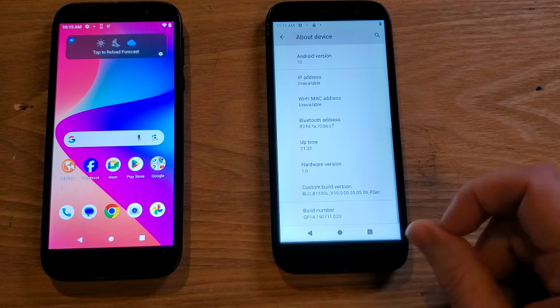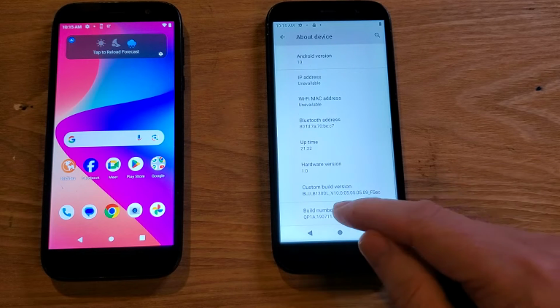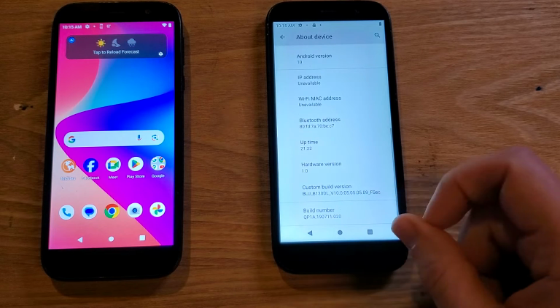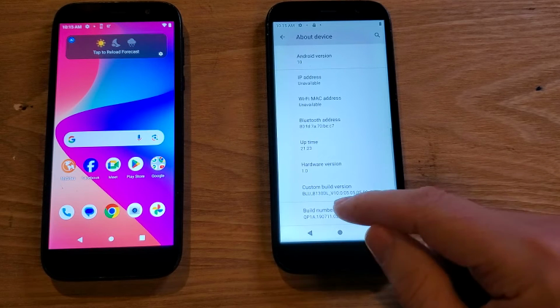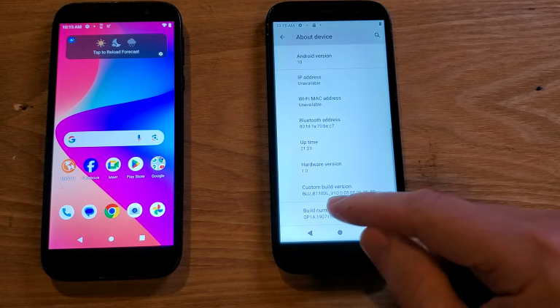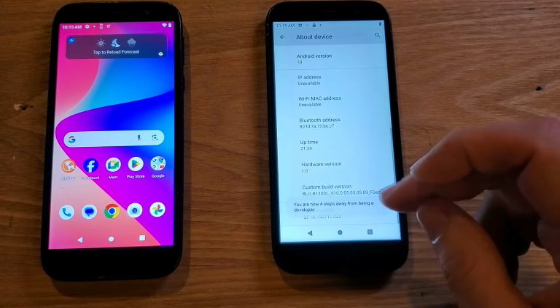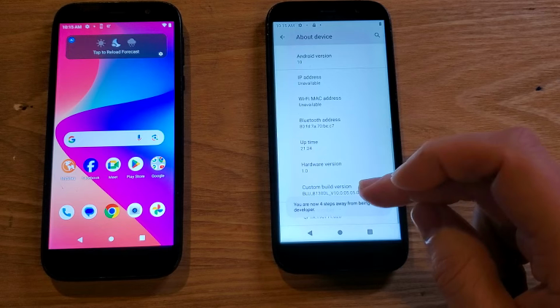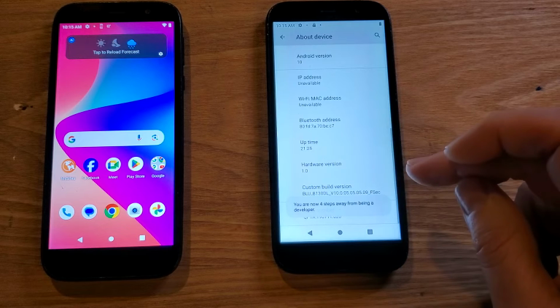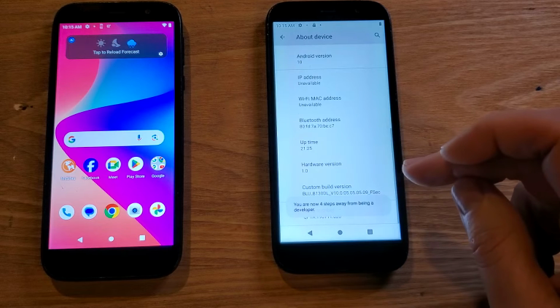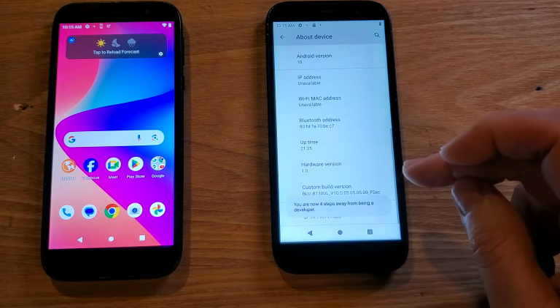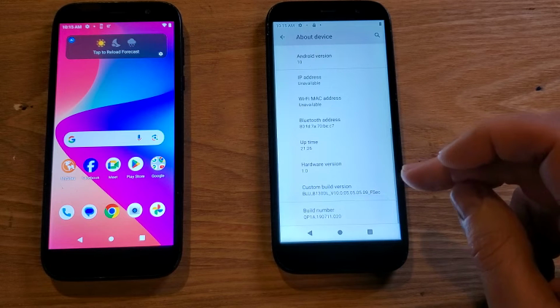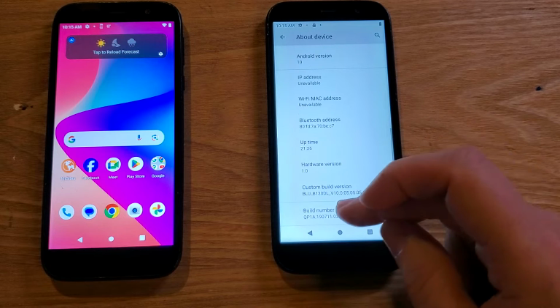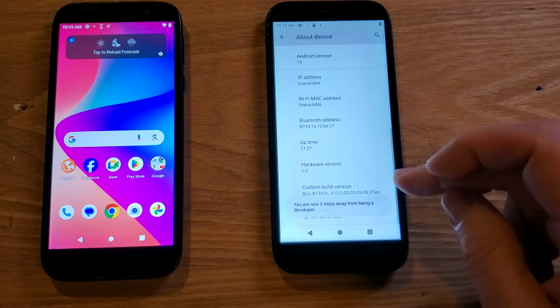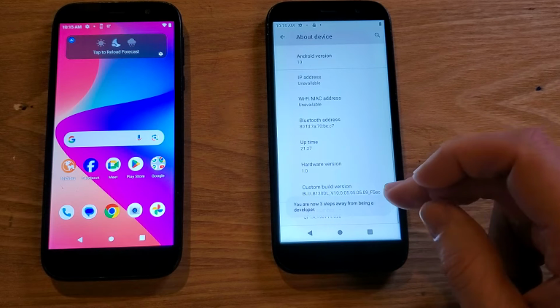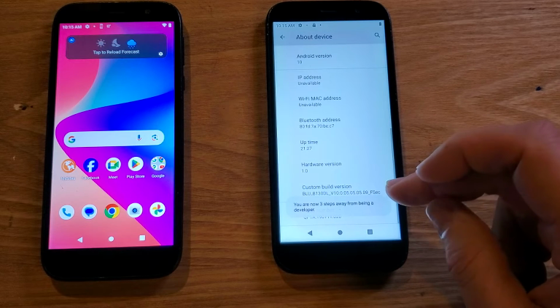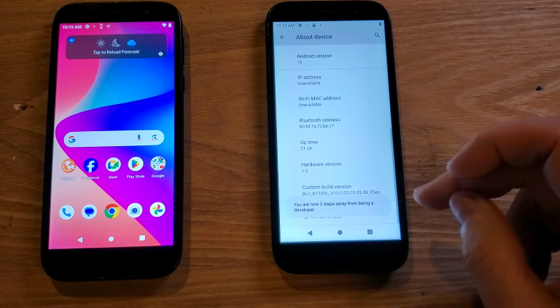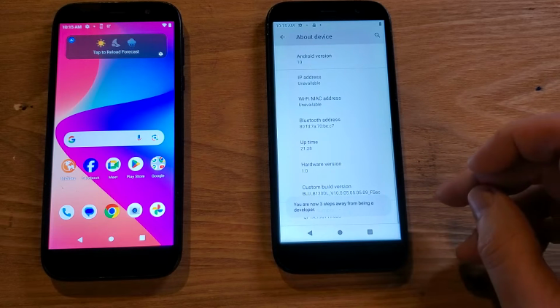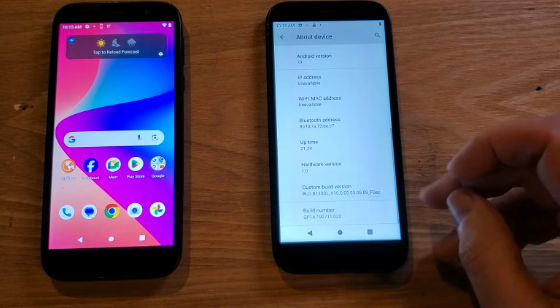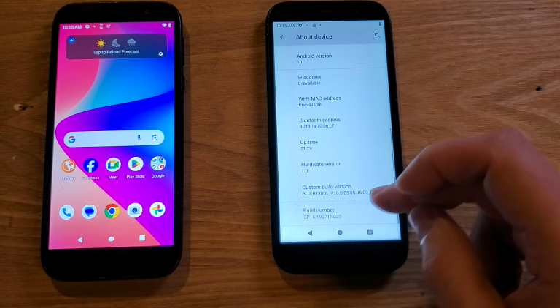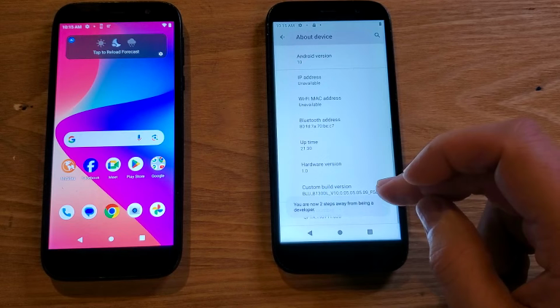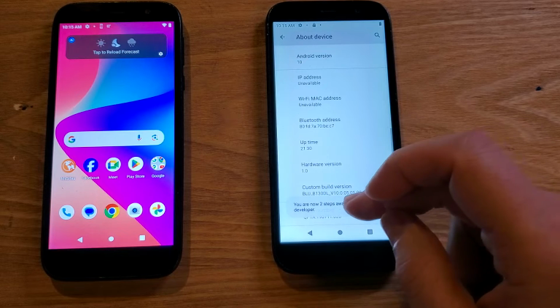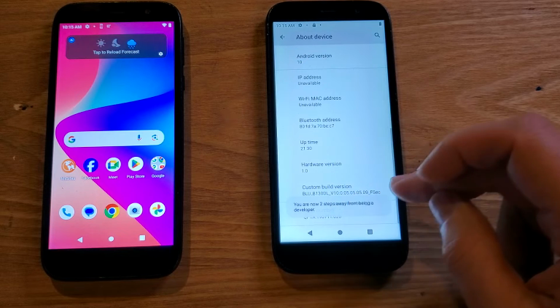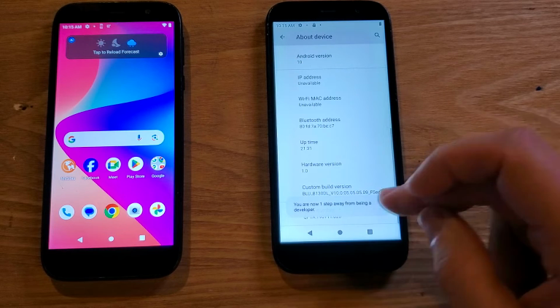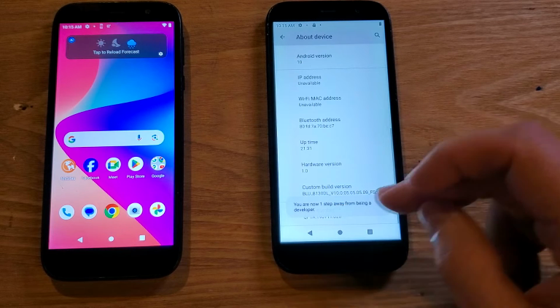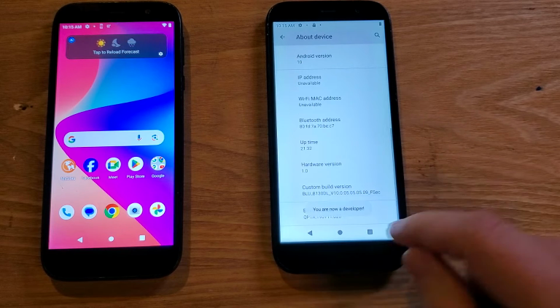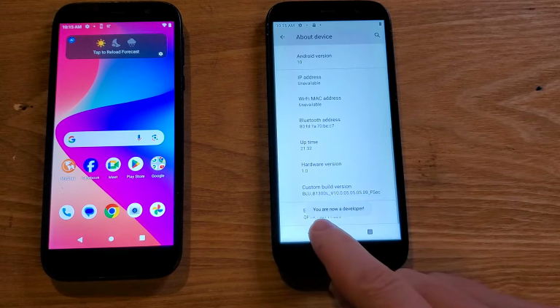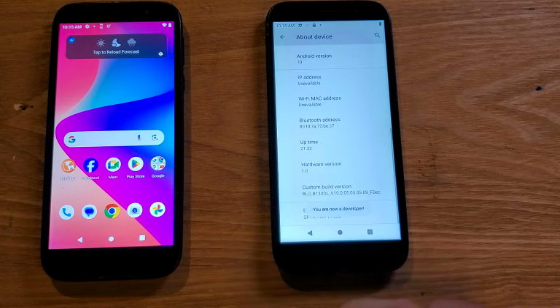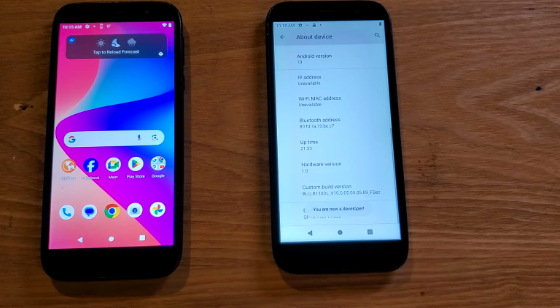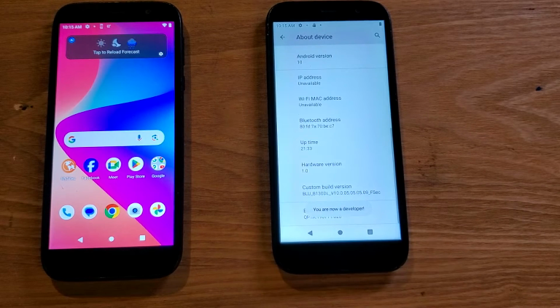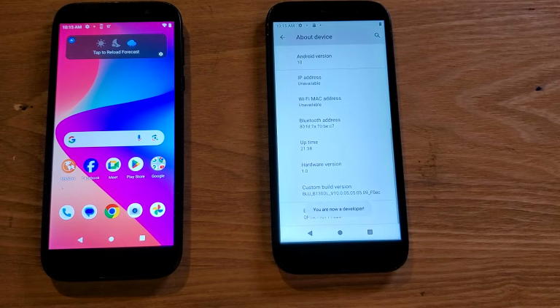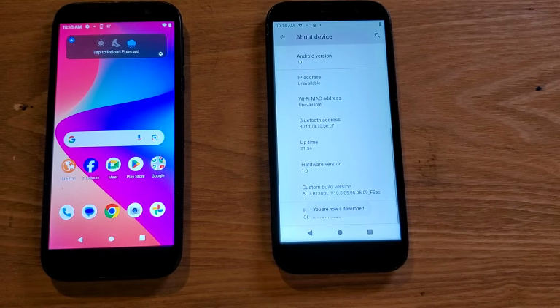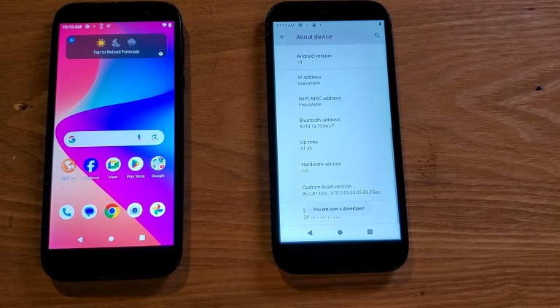One, two, three, four — that message should come up — five, six, seven. 'You are now a developer.' You should see that message.